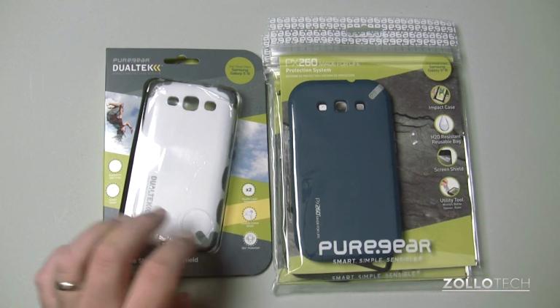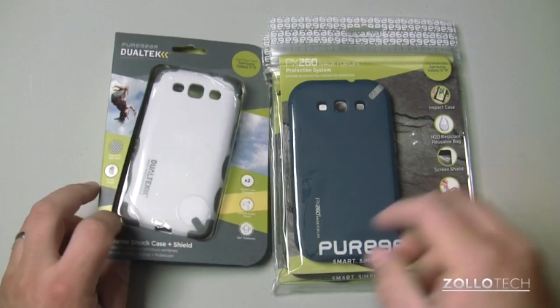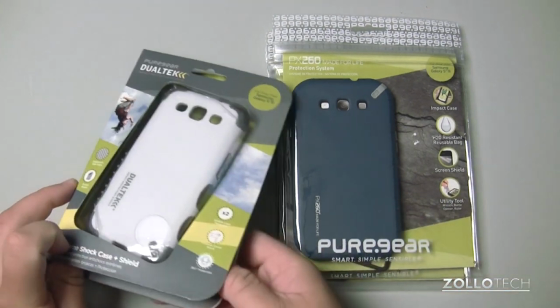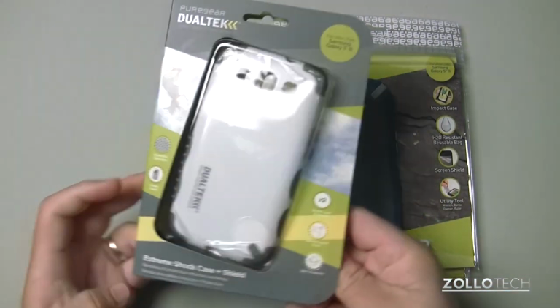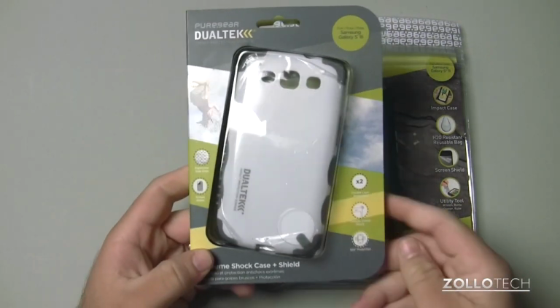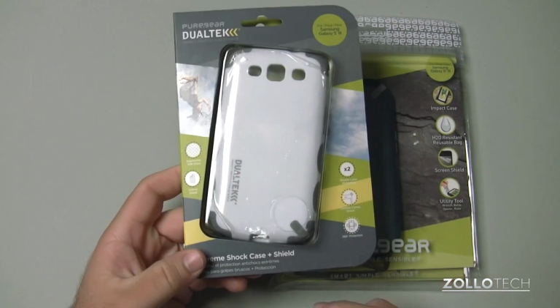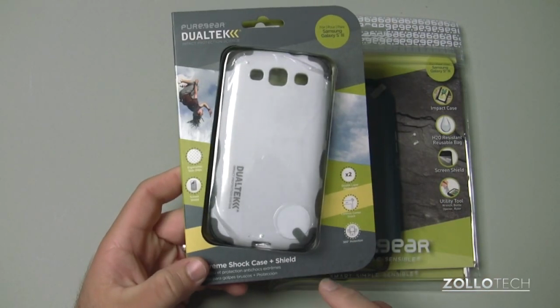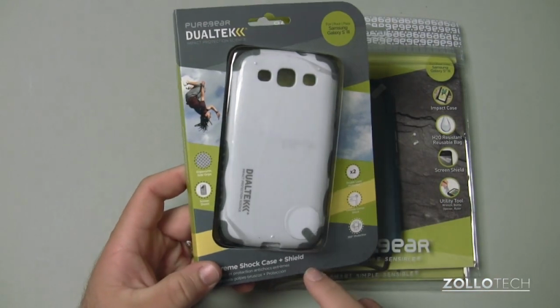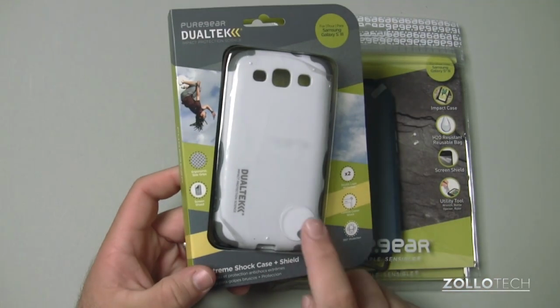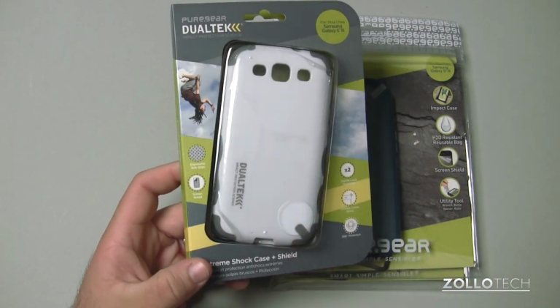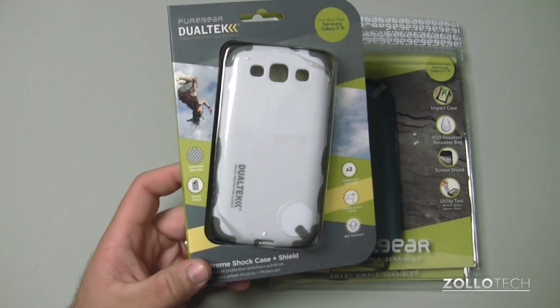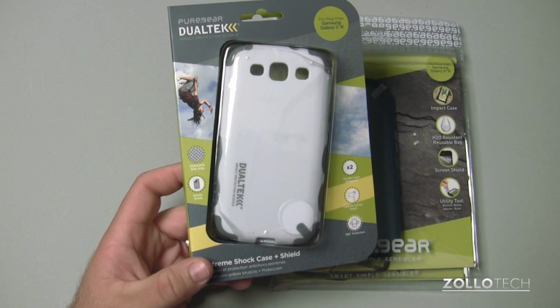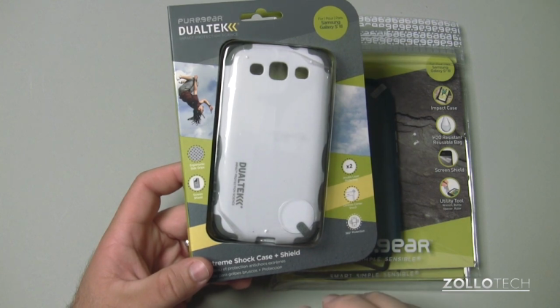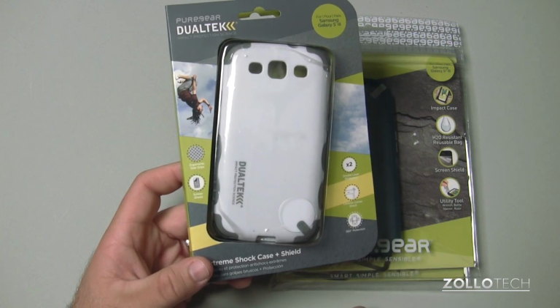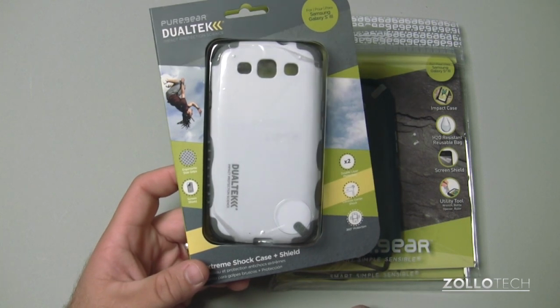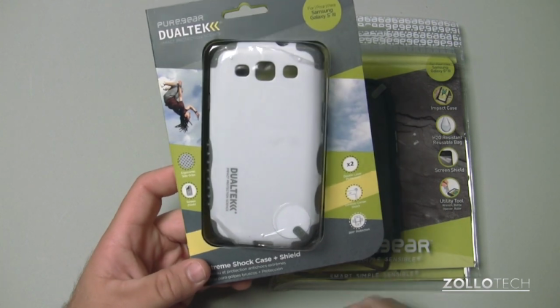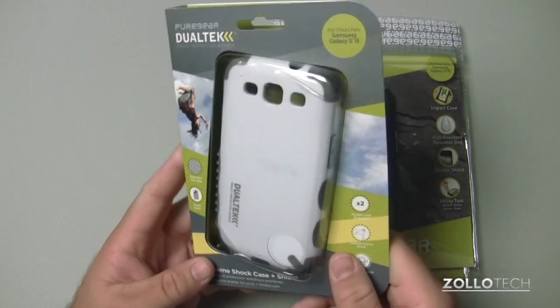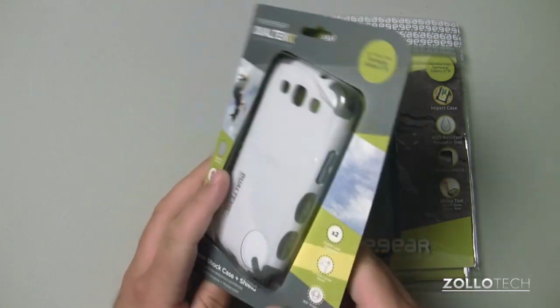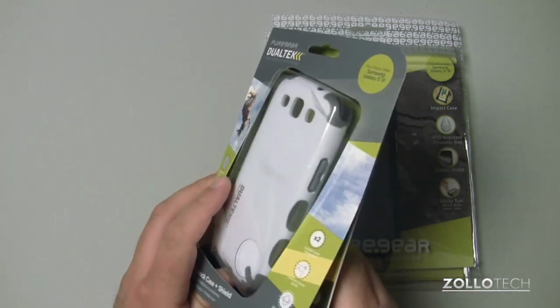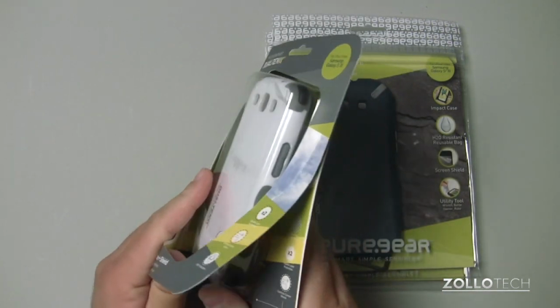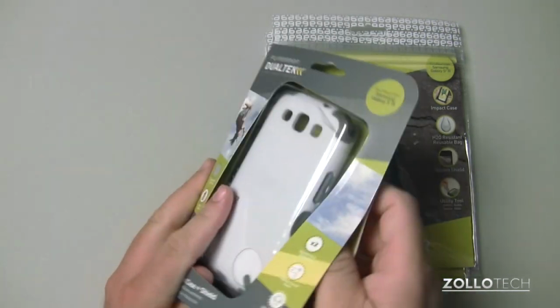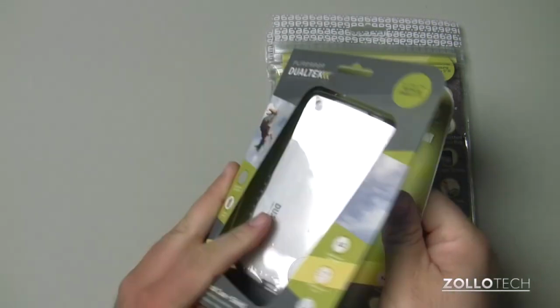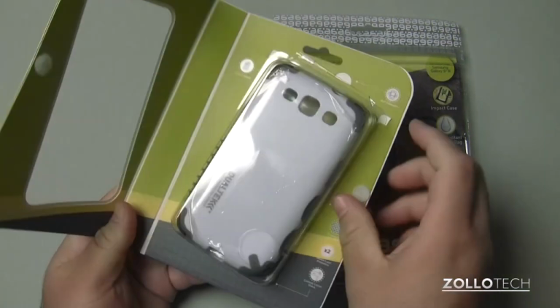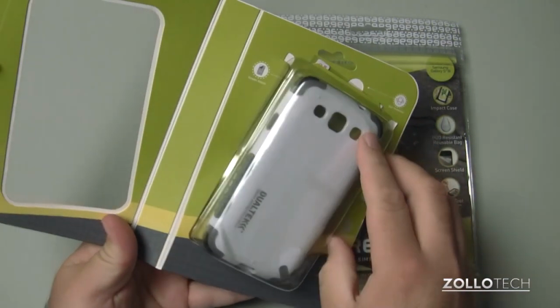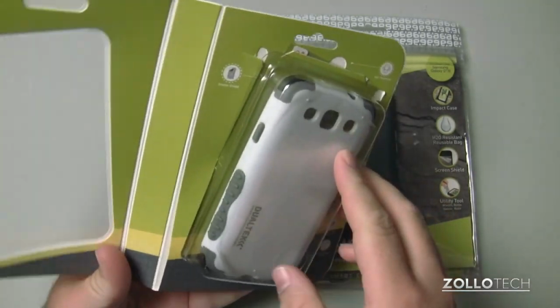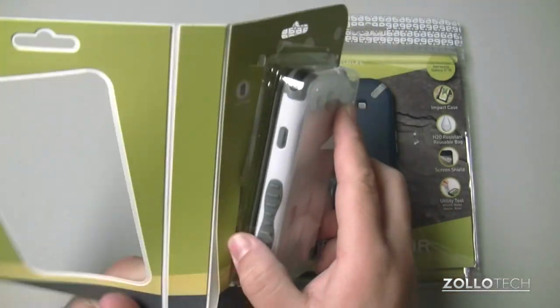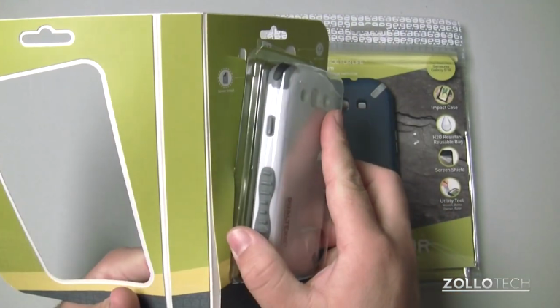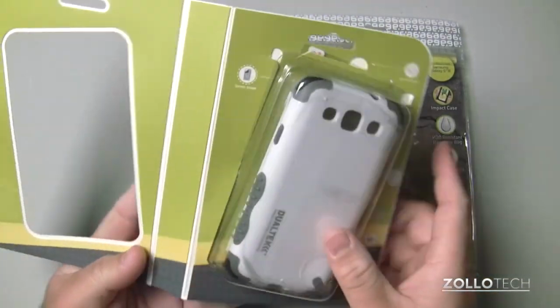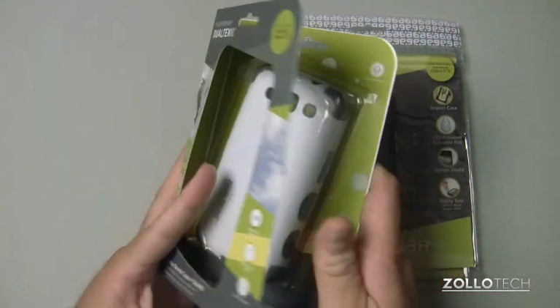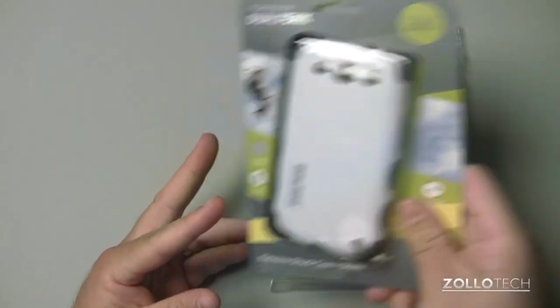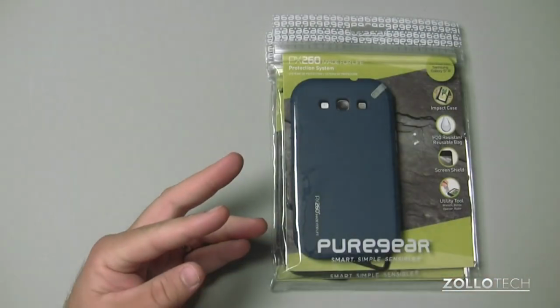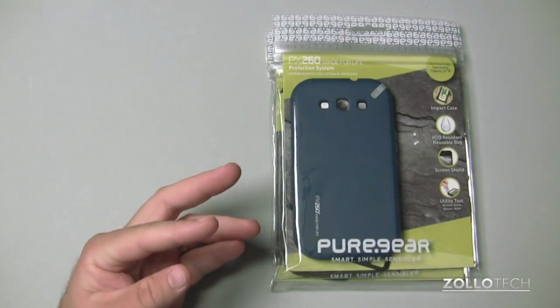We also have the Extreme Shock Shield case. We've seen these before for iPhones and things like that. It's kind of like an OtterBox and it's really pretty heavy duty — a nice case as well.